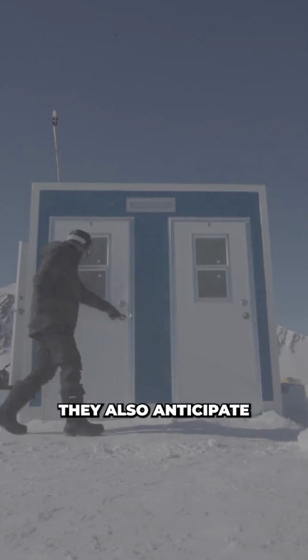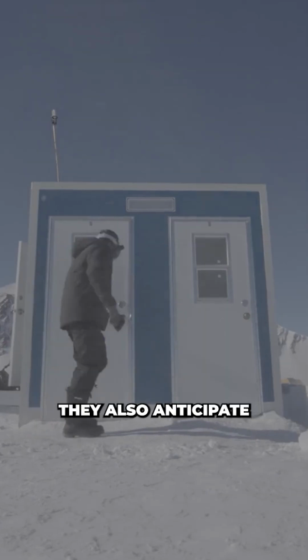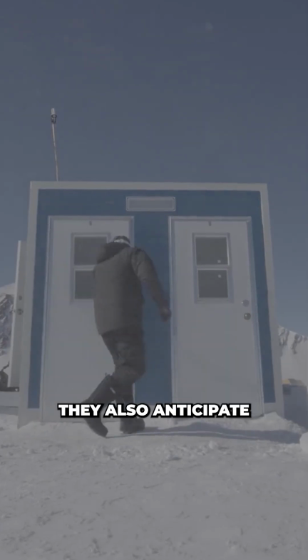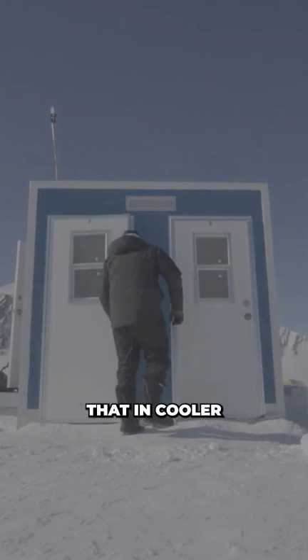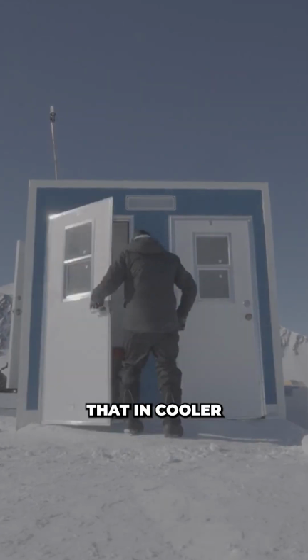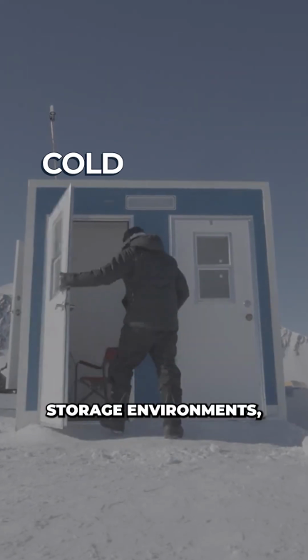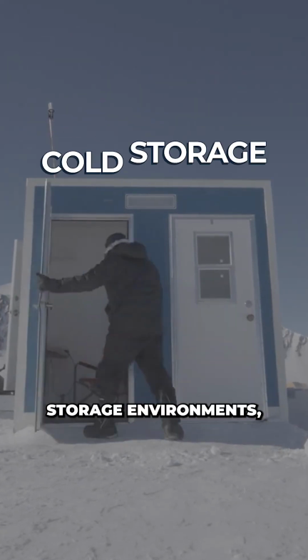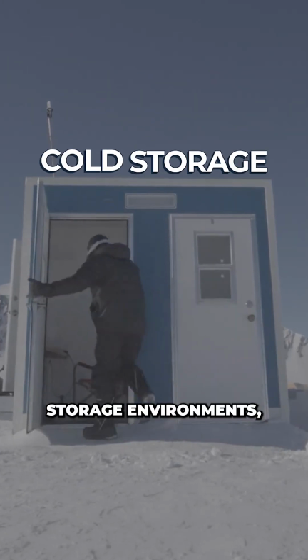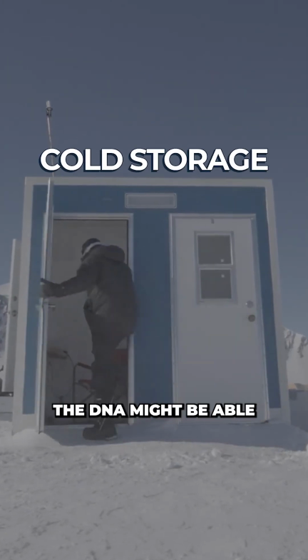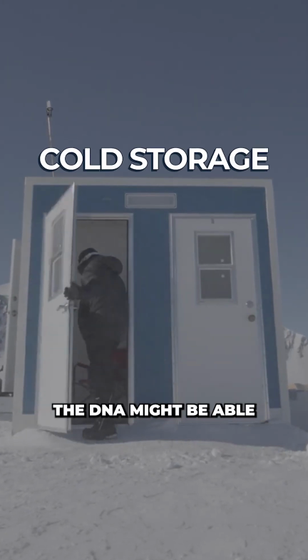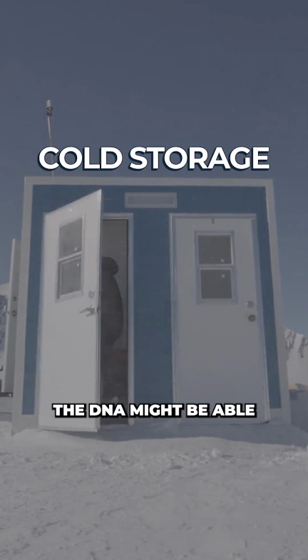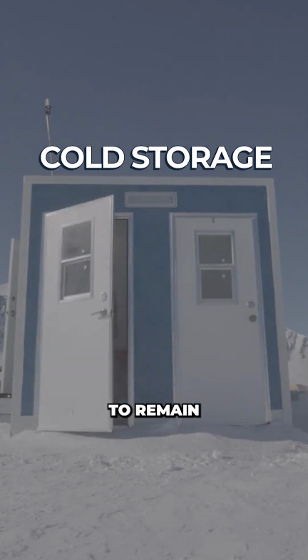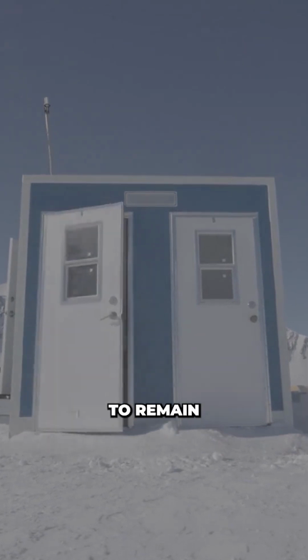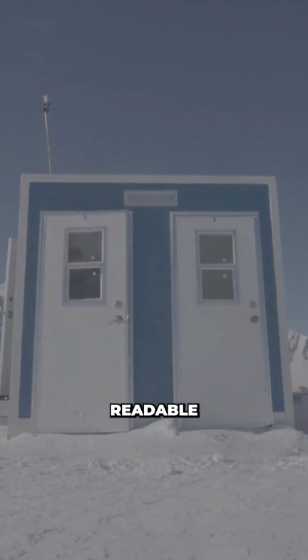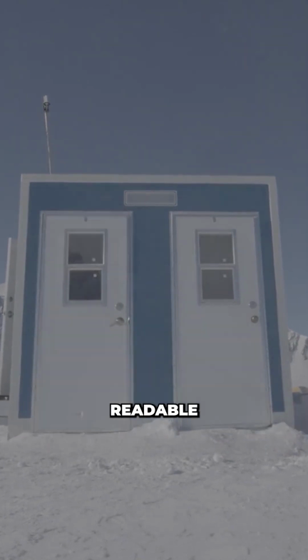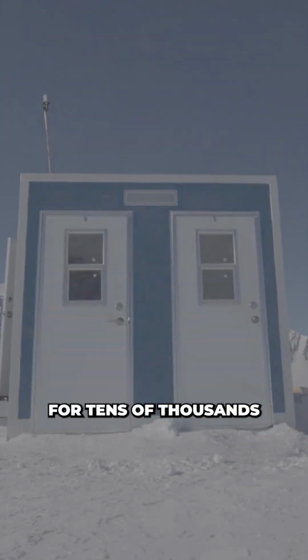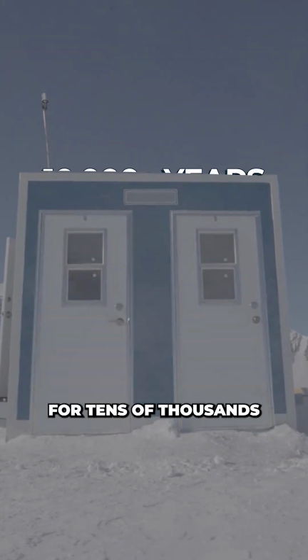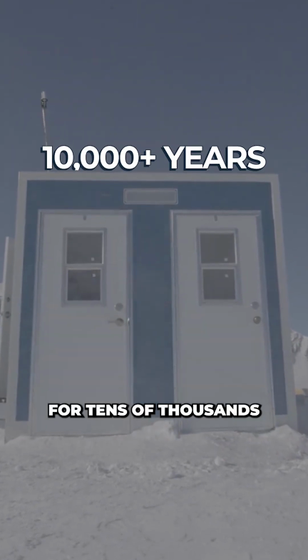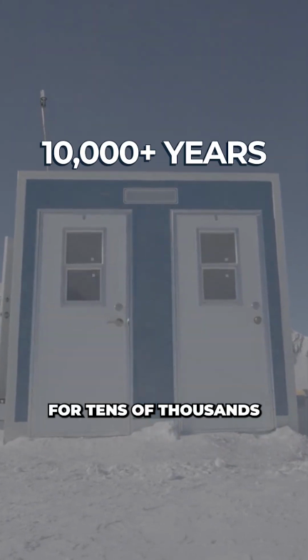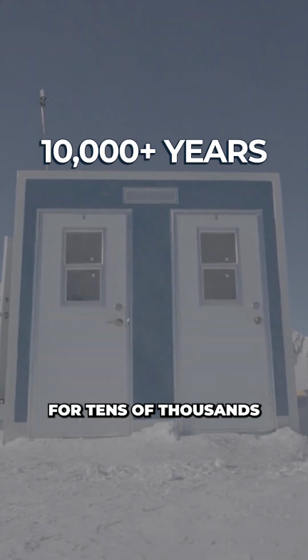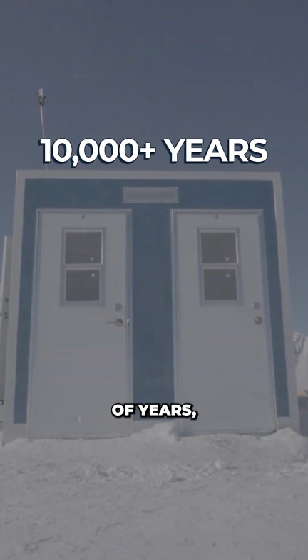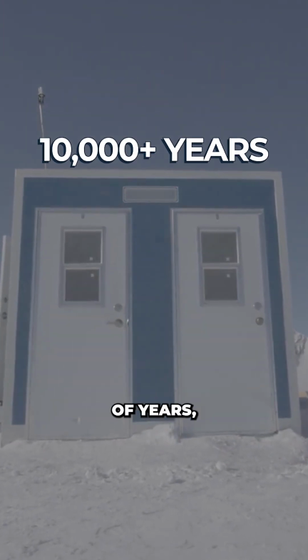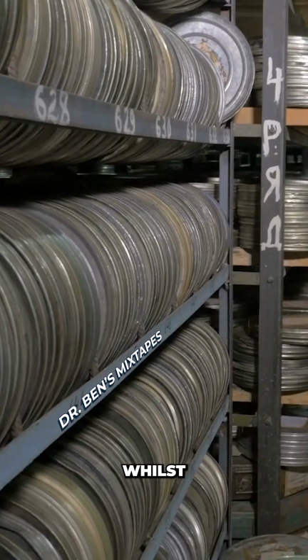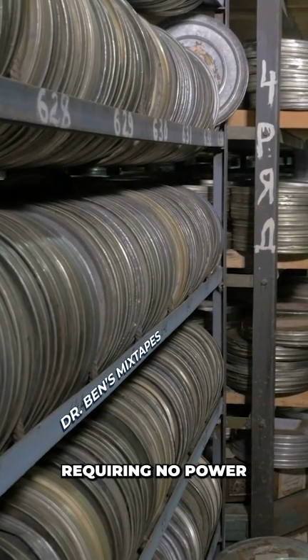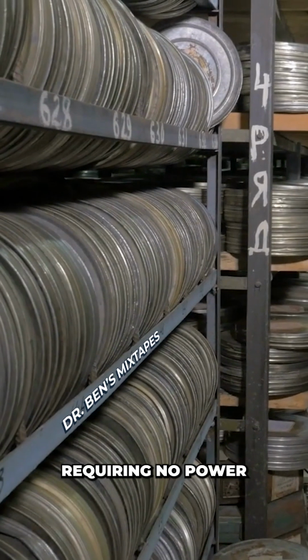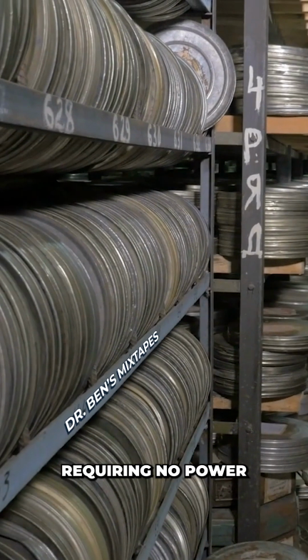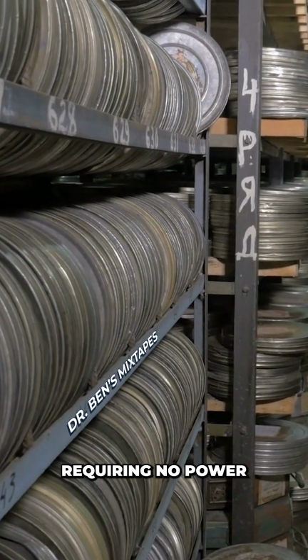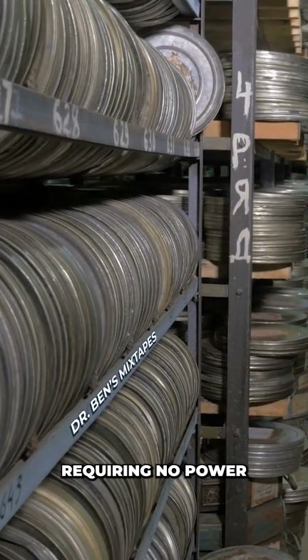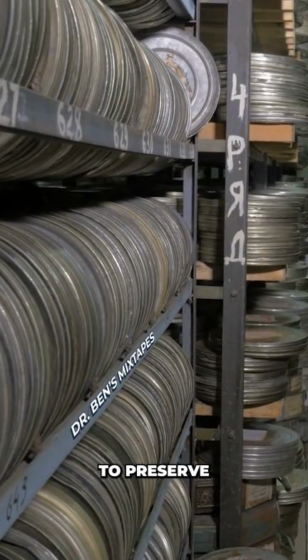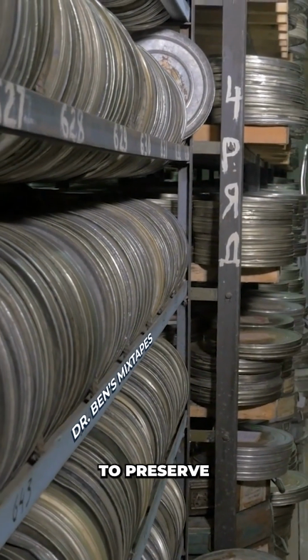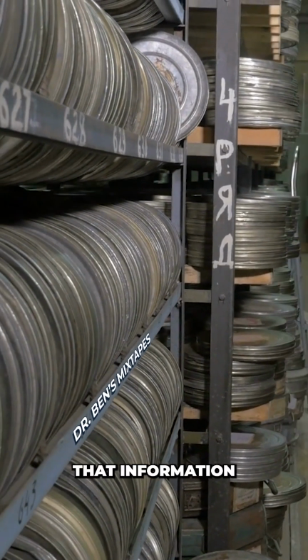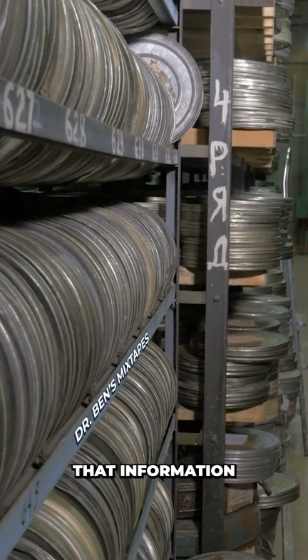They also anticipate that in cooler storage environments, the DNA might be able to remain readable for tens of thousands of years, whilst requiring no power to preserve that information.